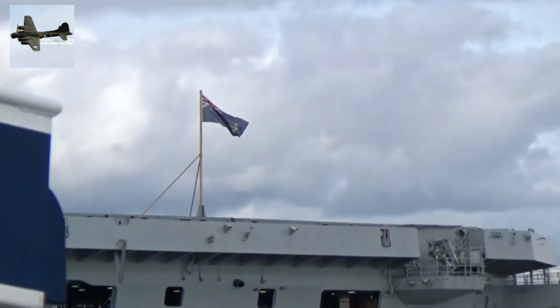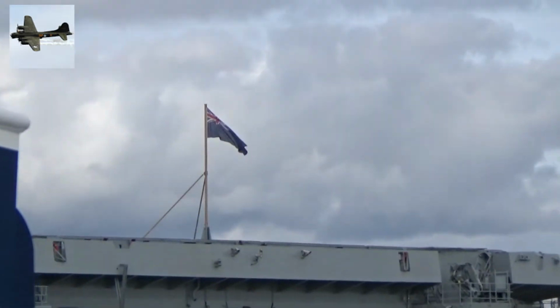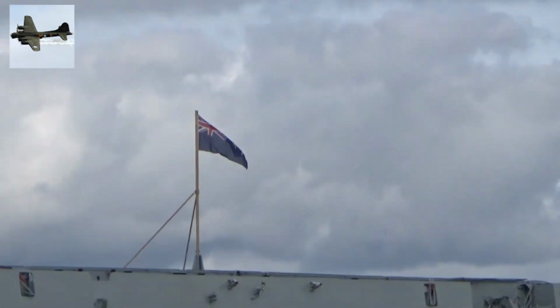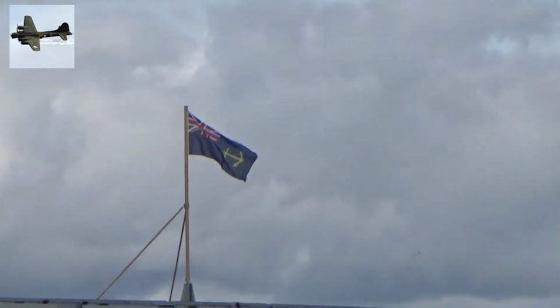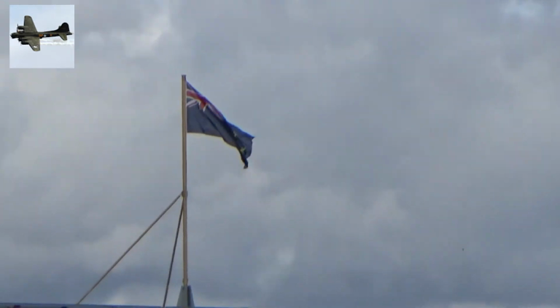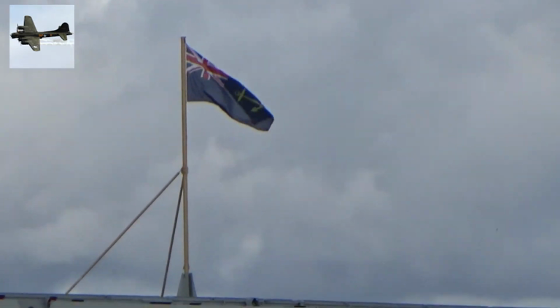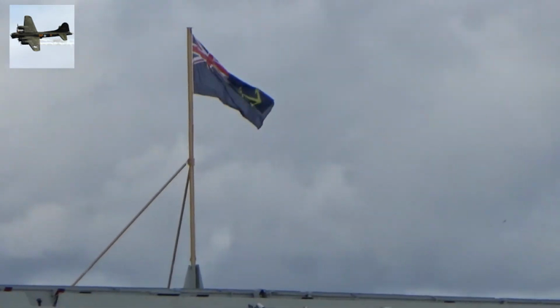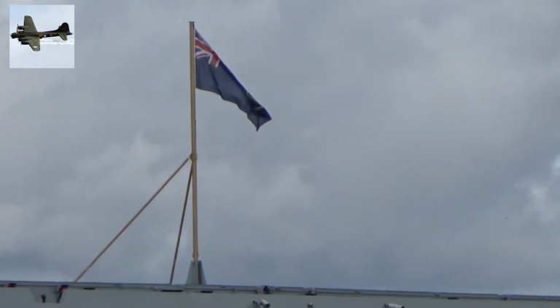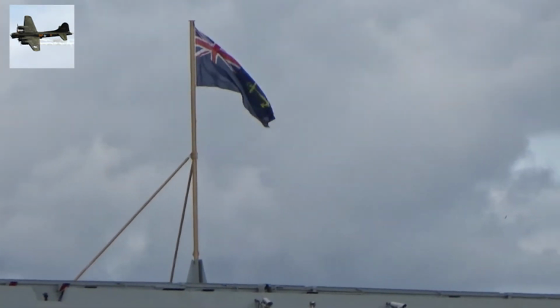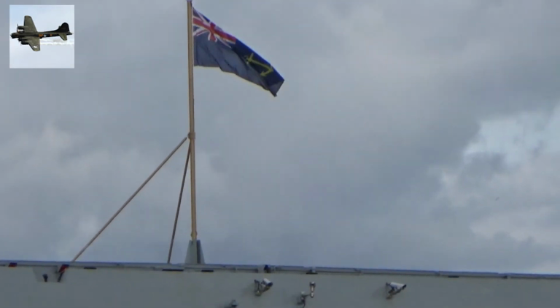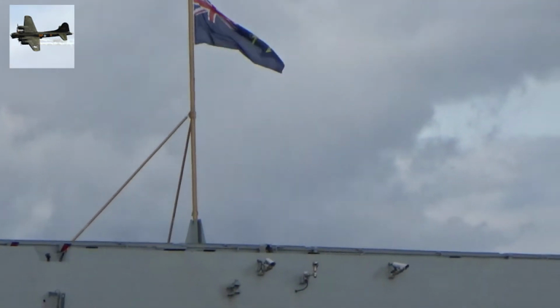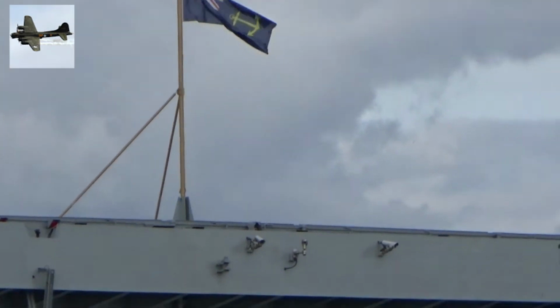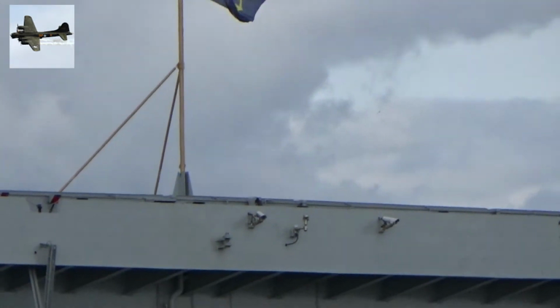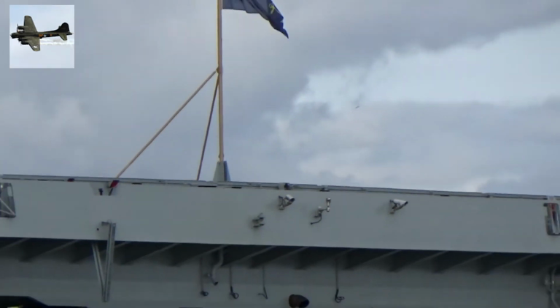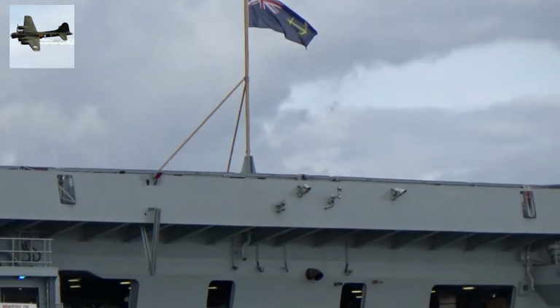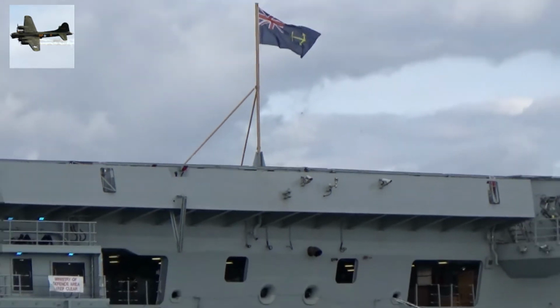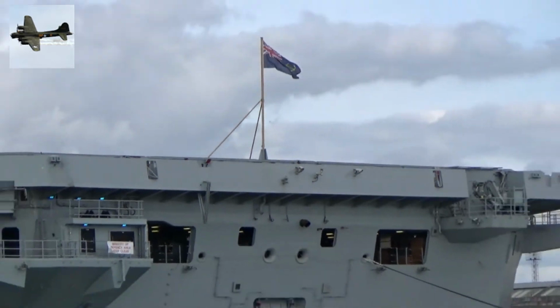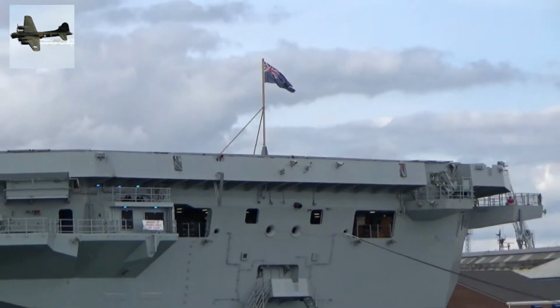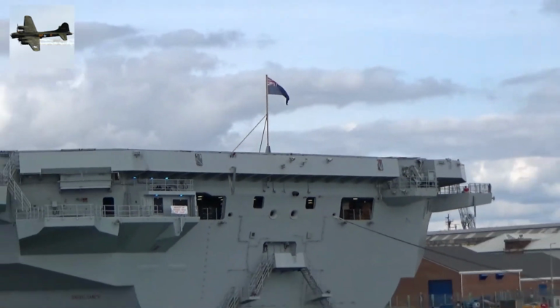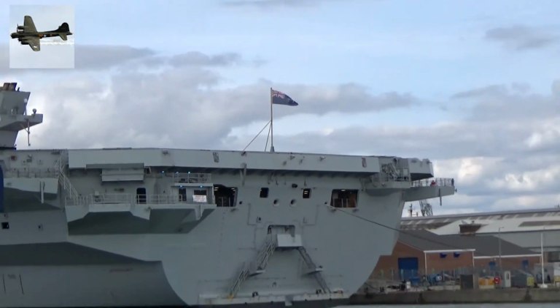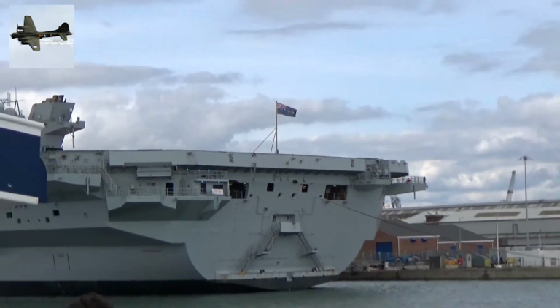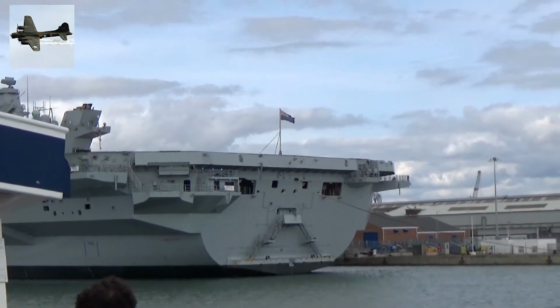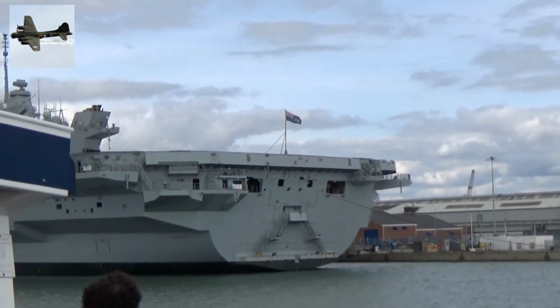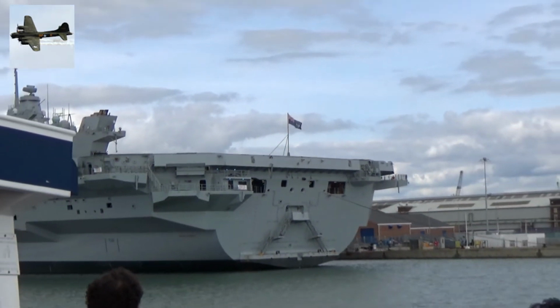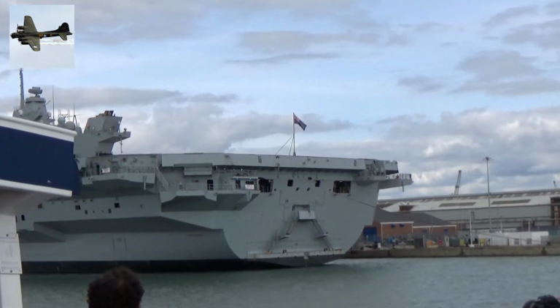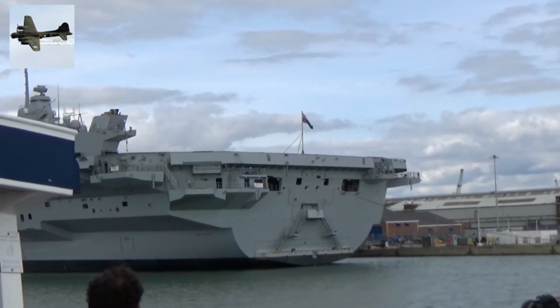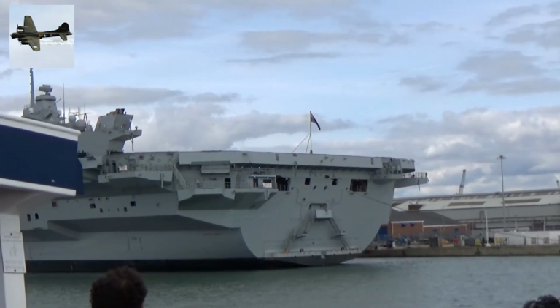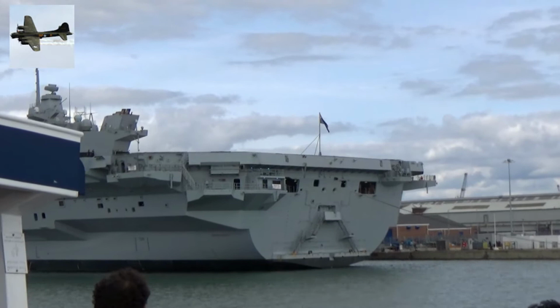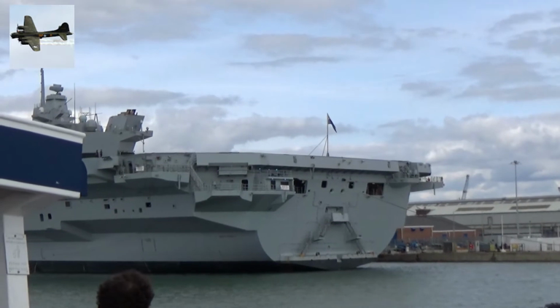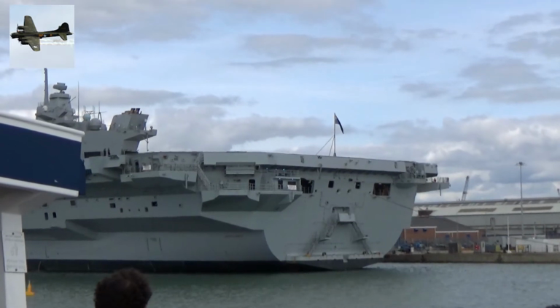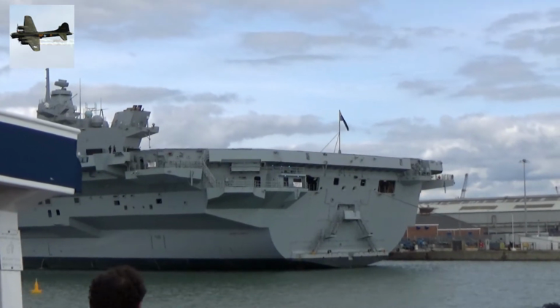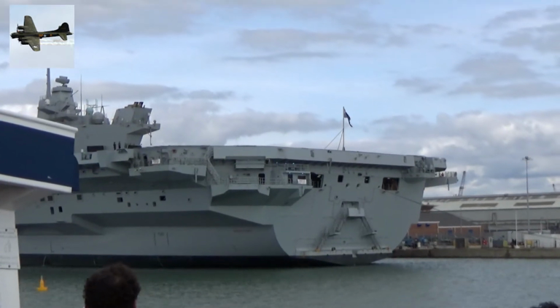So here she is then — the largest warship ever built for the Royal Navy, the Queen Elizabeth, alongside the Princess Royal Jetty. This quayside has been specially adapted to accommodate this 65,000 tonne ship.